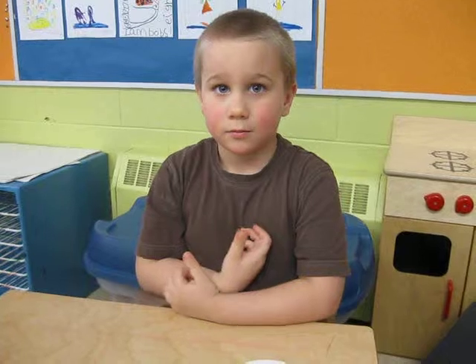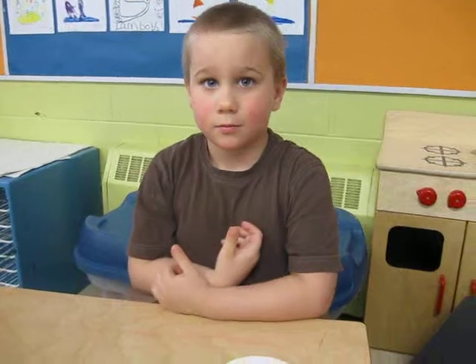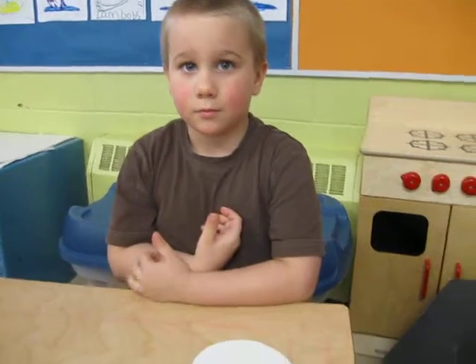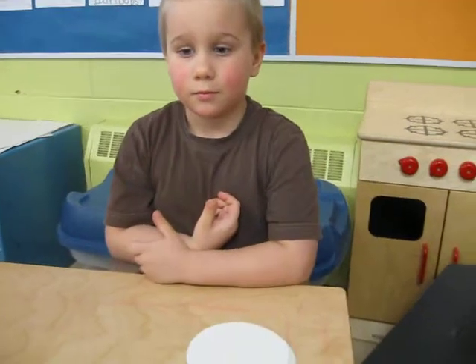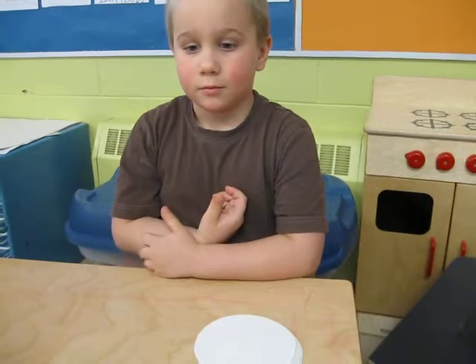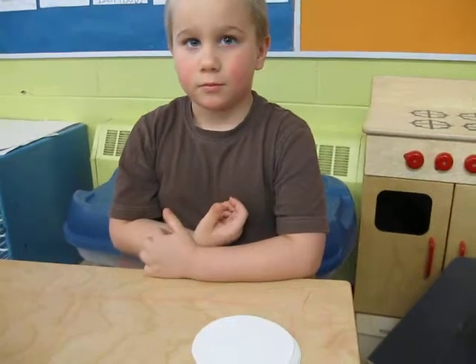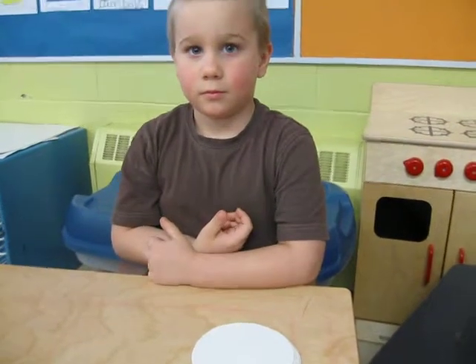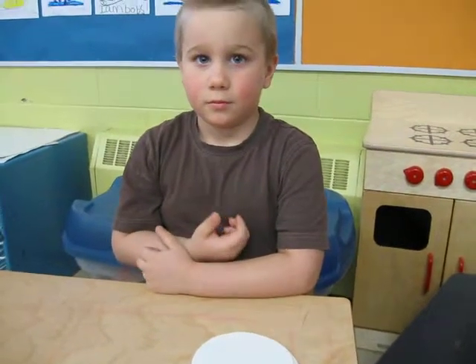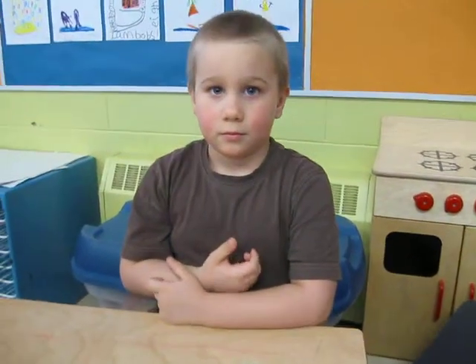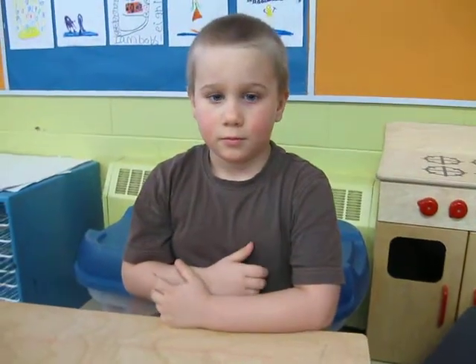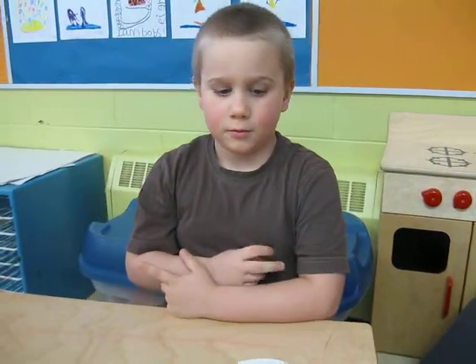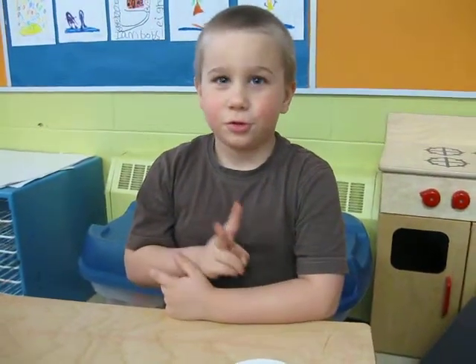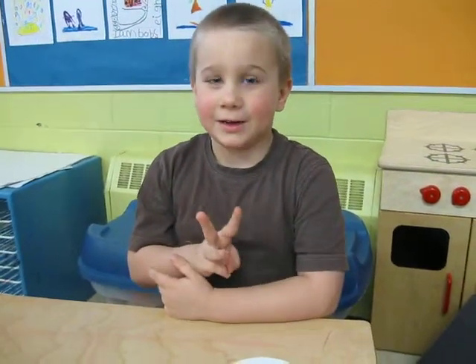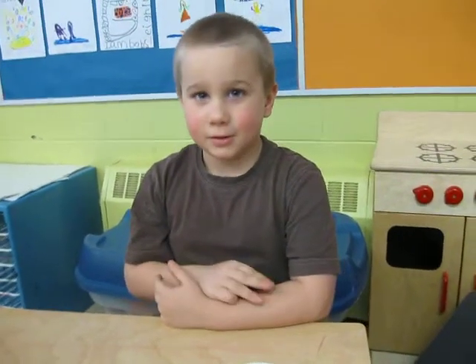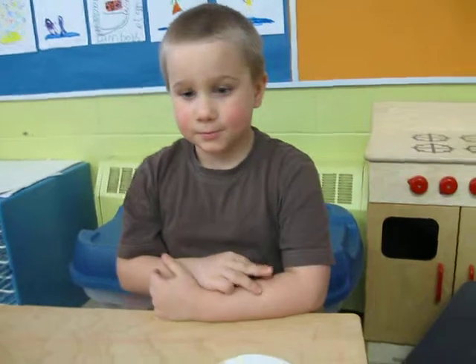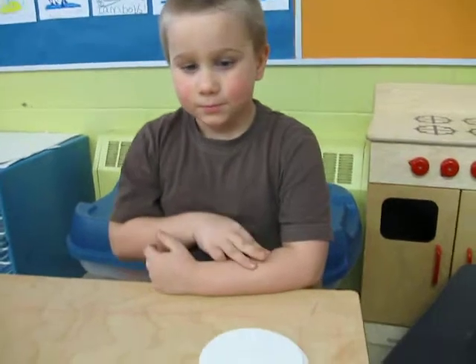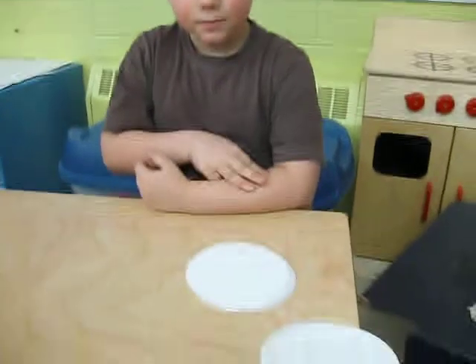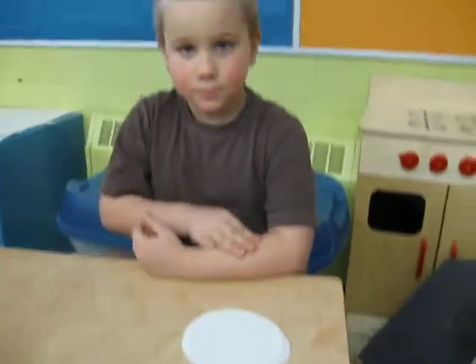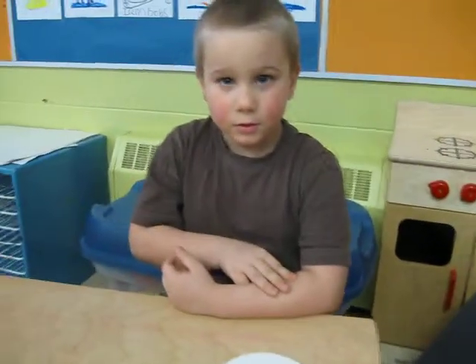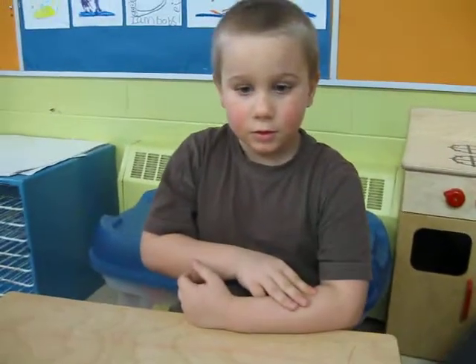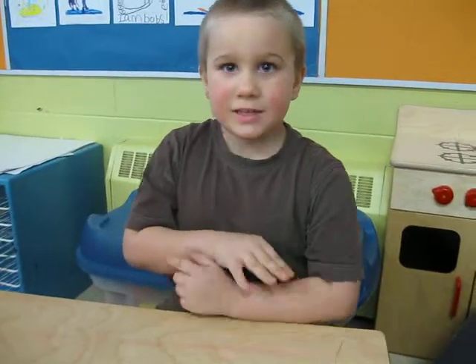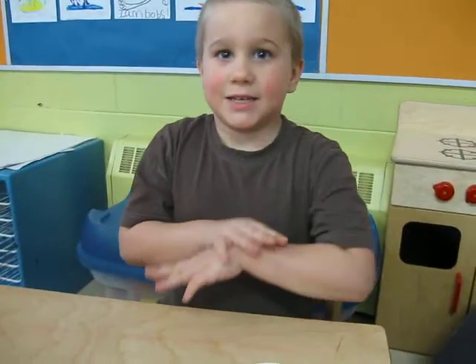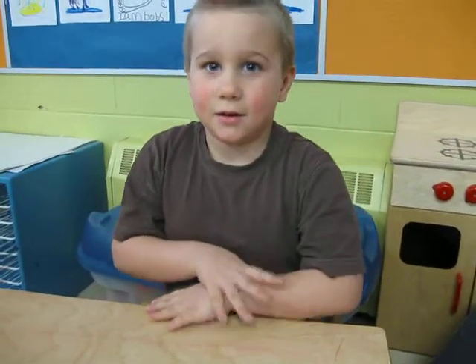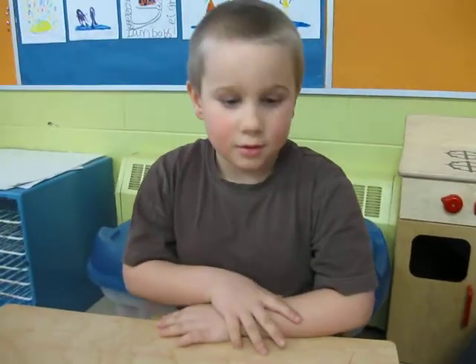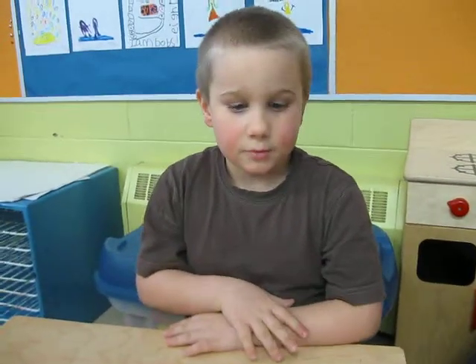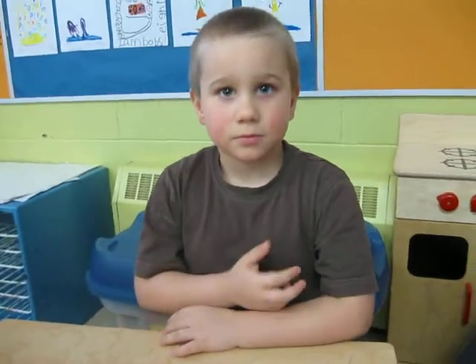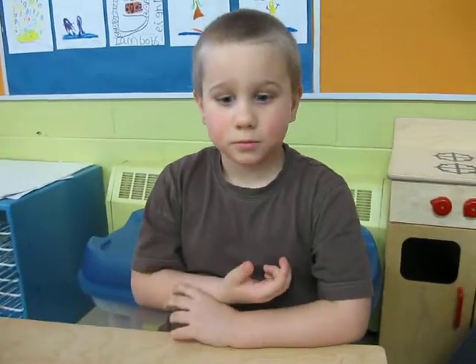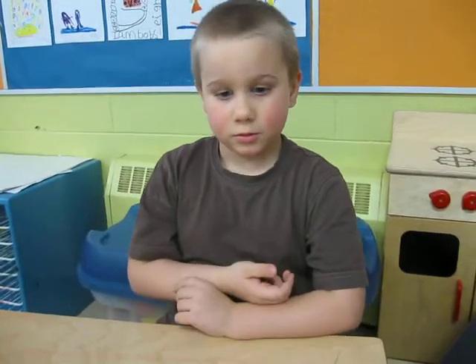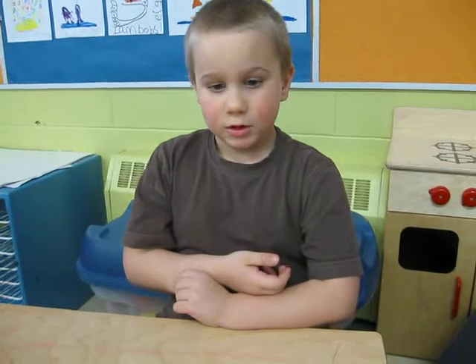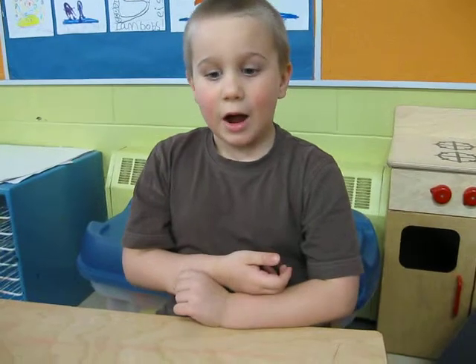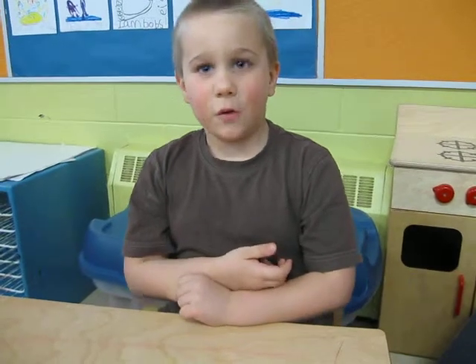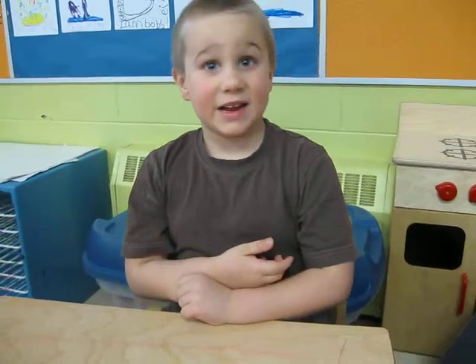Okay, so Liam, how many snowballs do you need for one snowman? Three. Okay, so how many snowballs are you going to need for two snowmen? Six. Now, are you sure it's six or are you guessing? I know it's six.